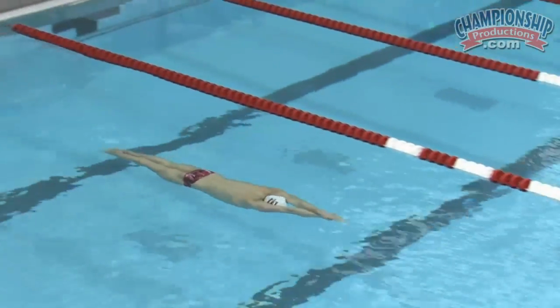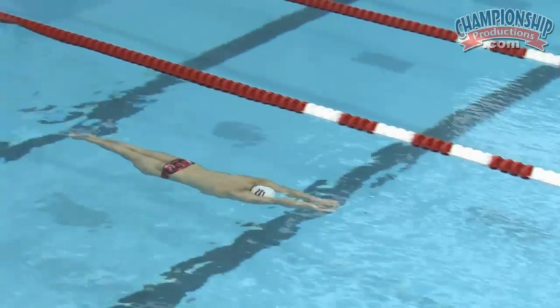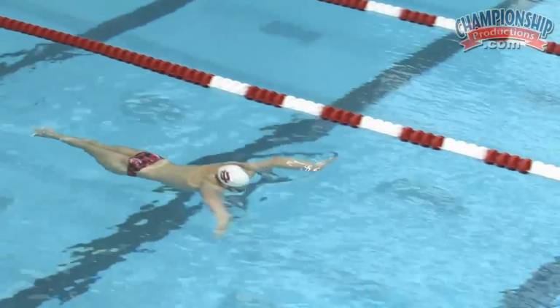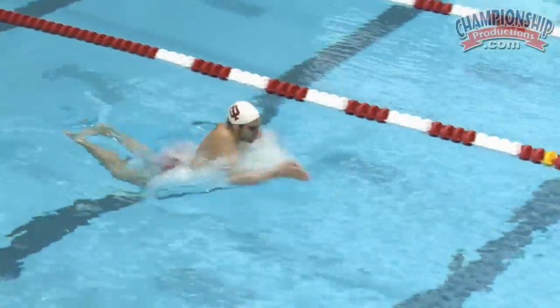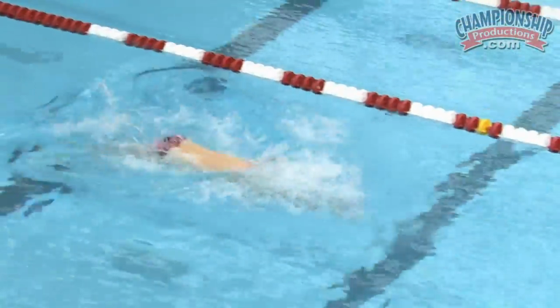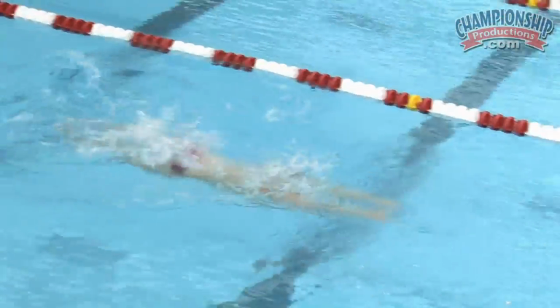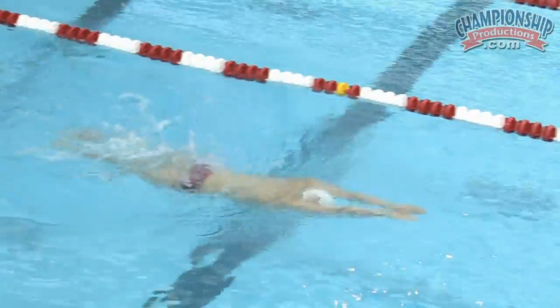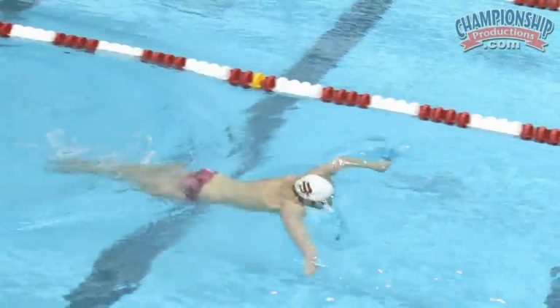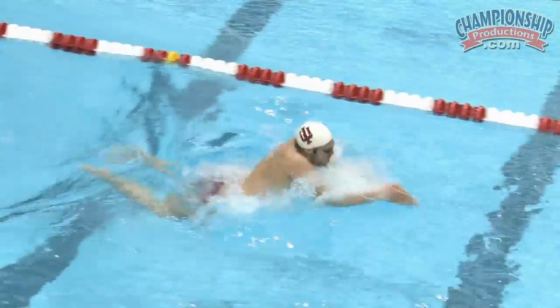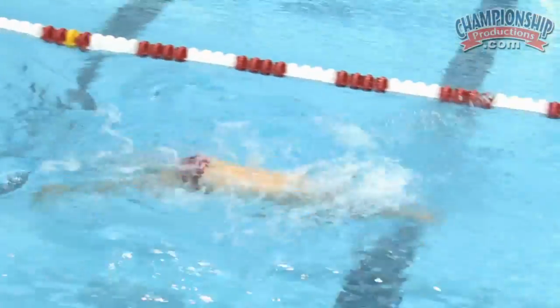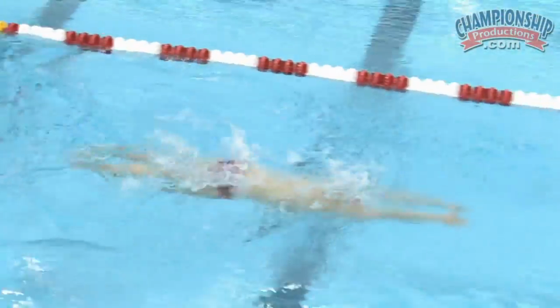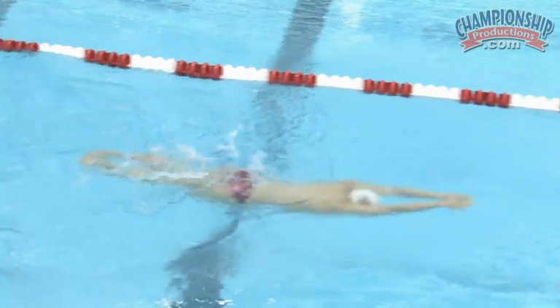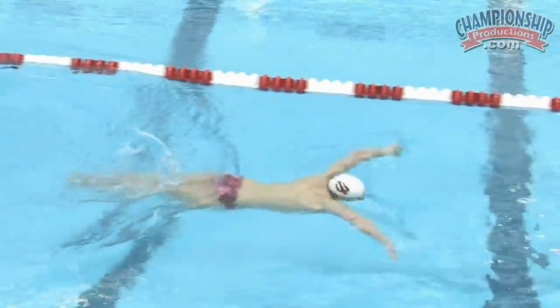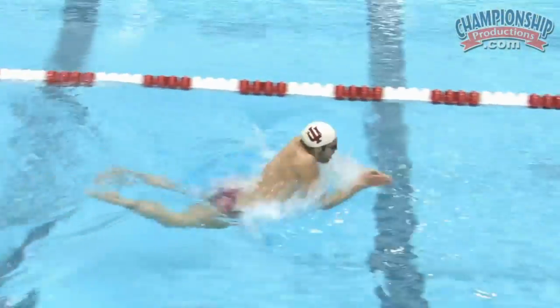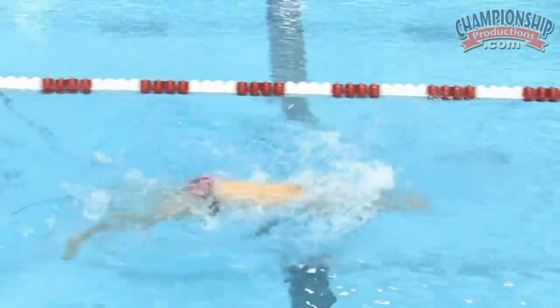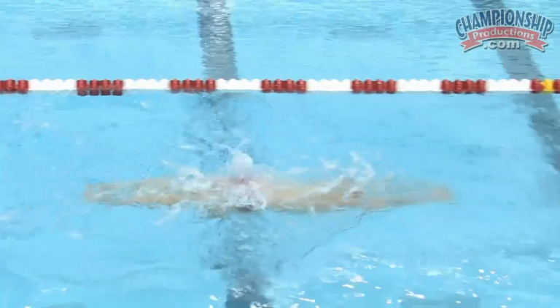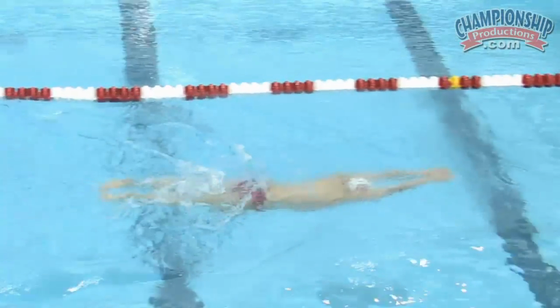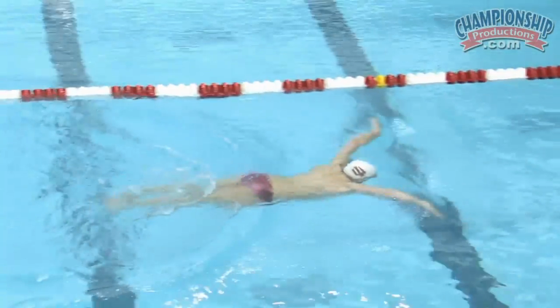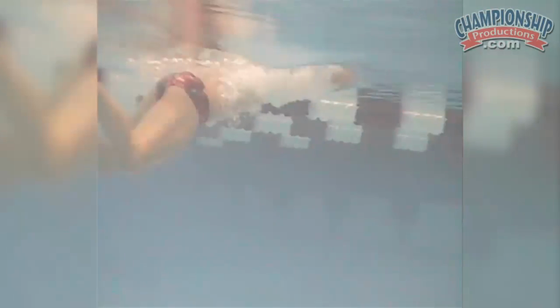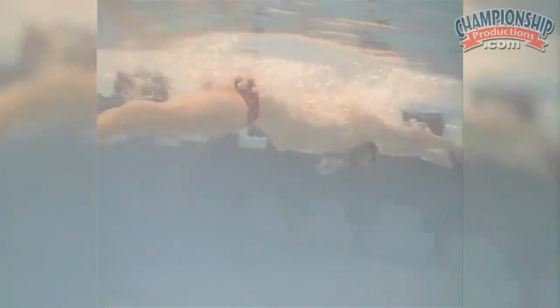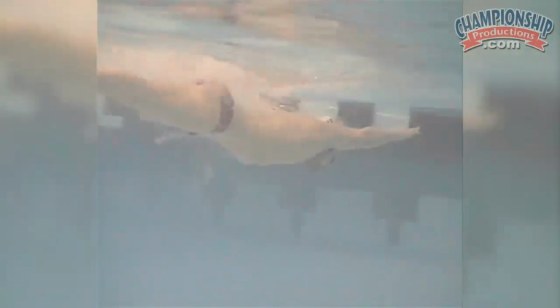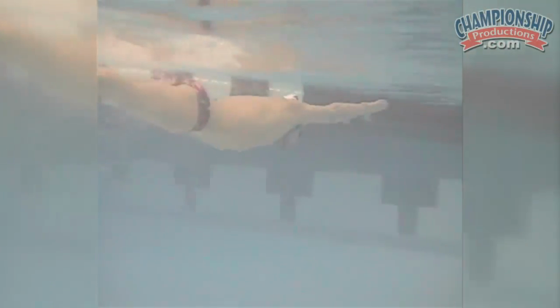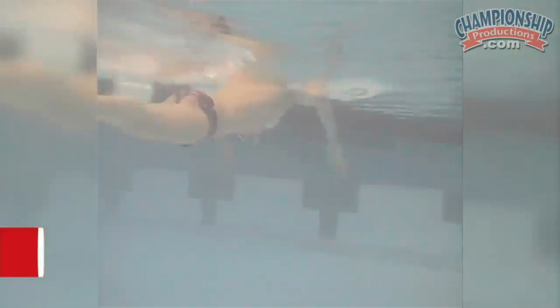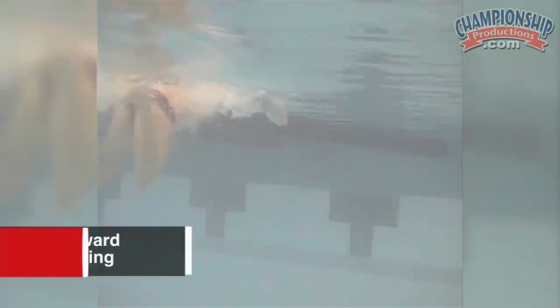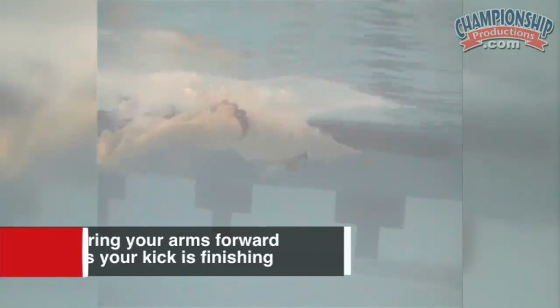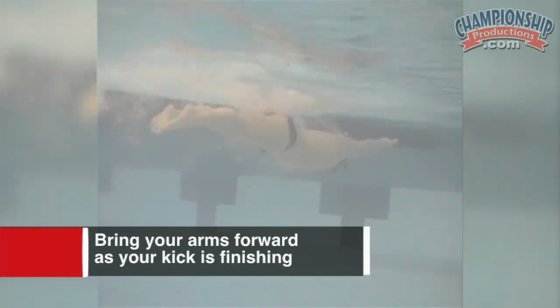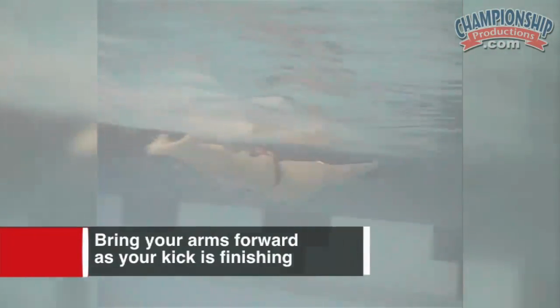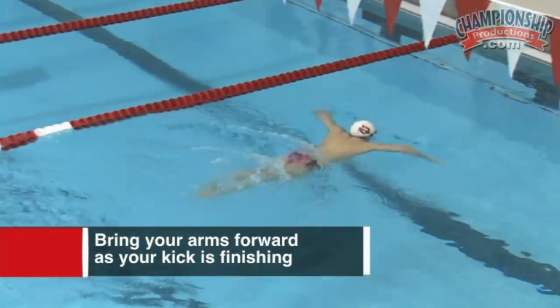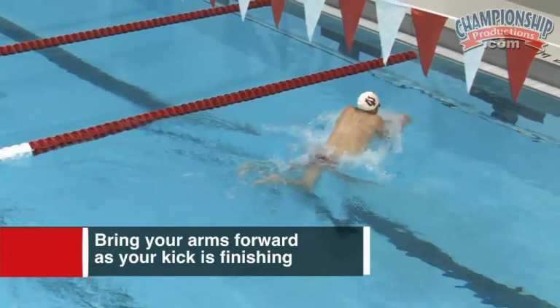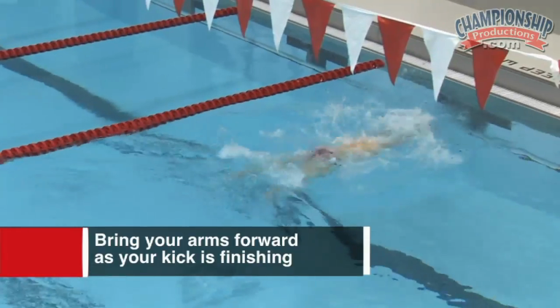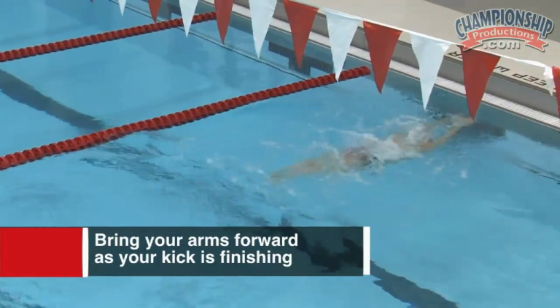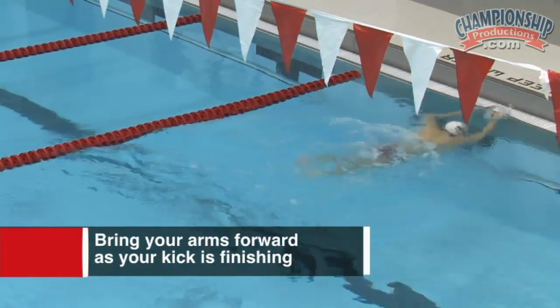On this last 50 that Cody's doing here, this is about 90% effort and the timing of breaststroke is really crucial. You'll notice that as his kick is finishing, he's kicking his arms forward in the recovery.